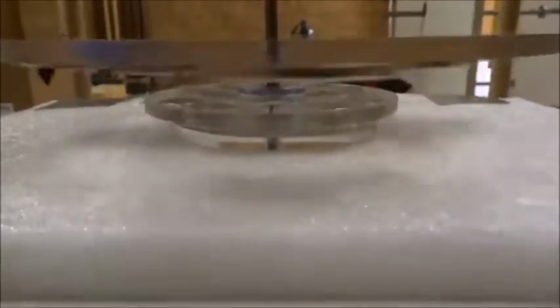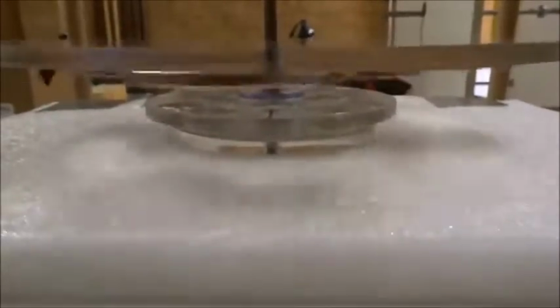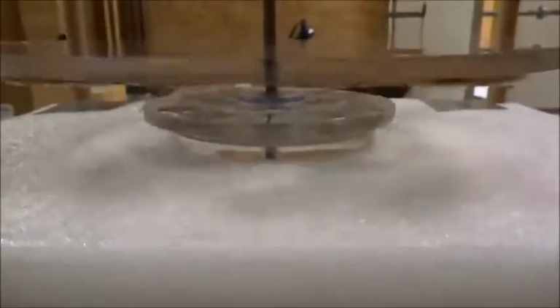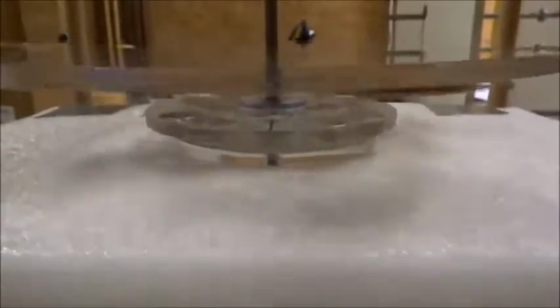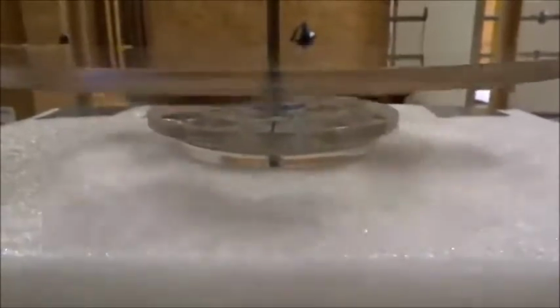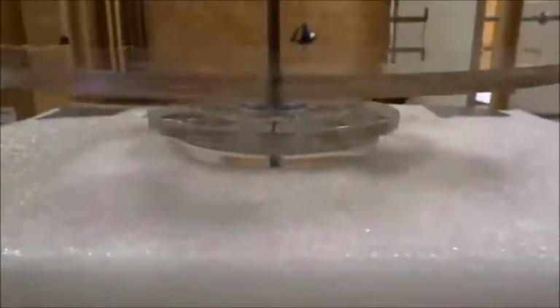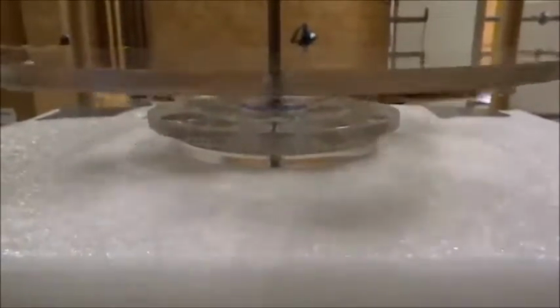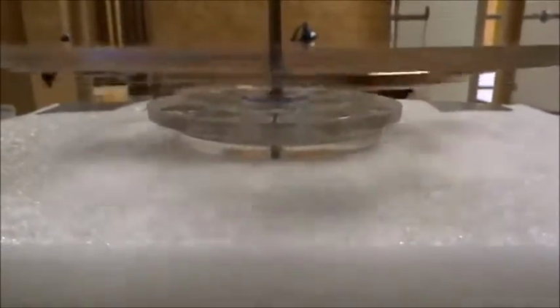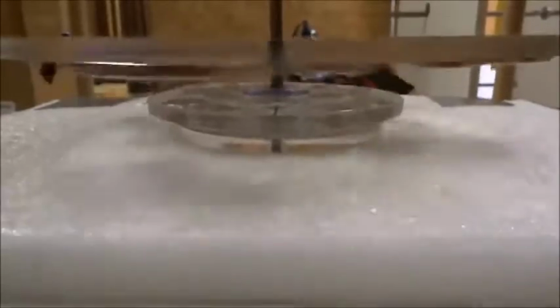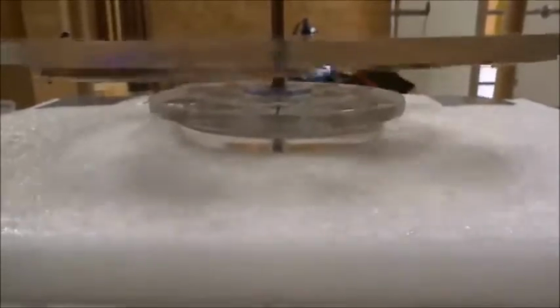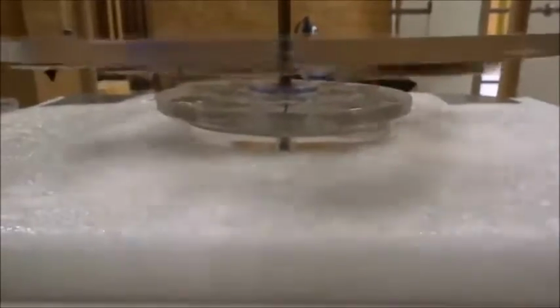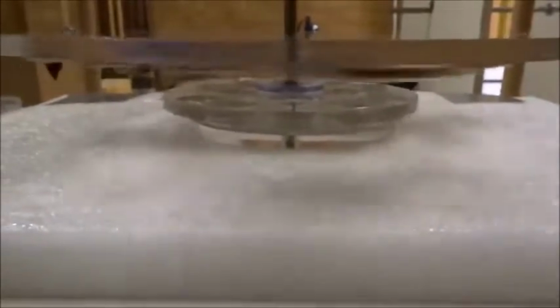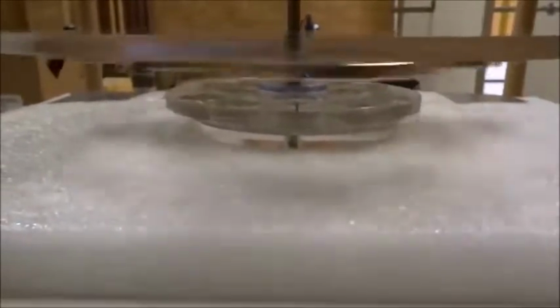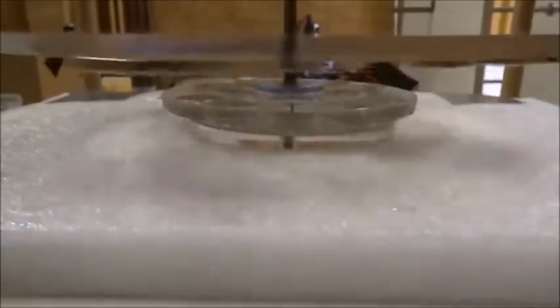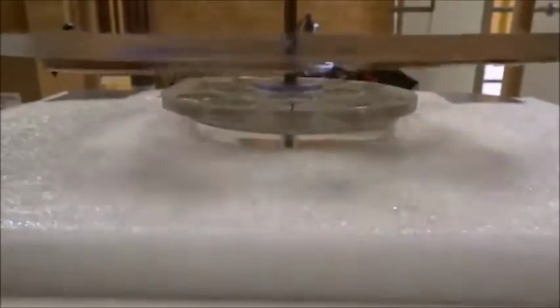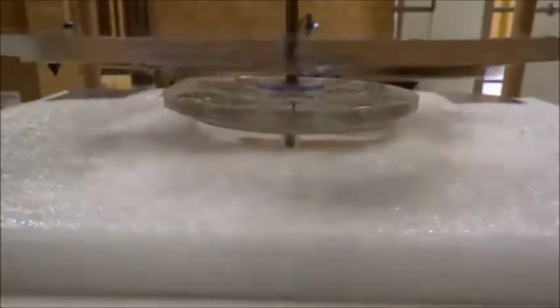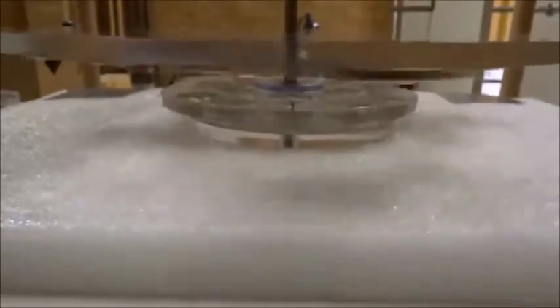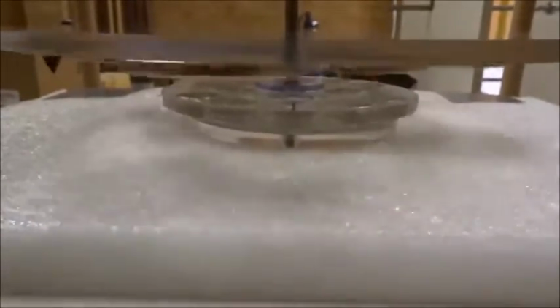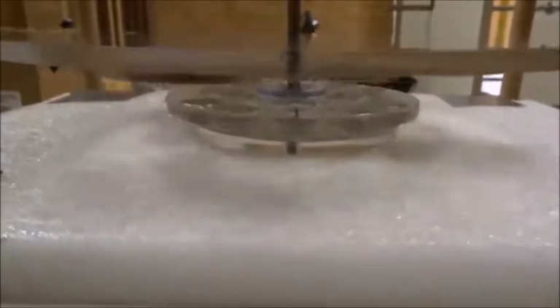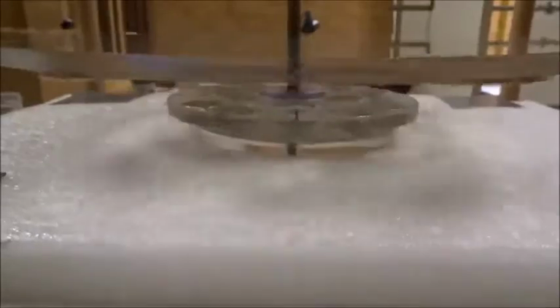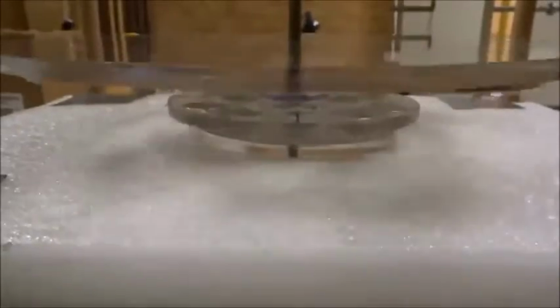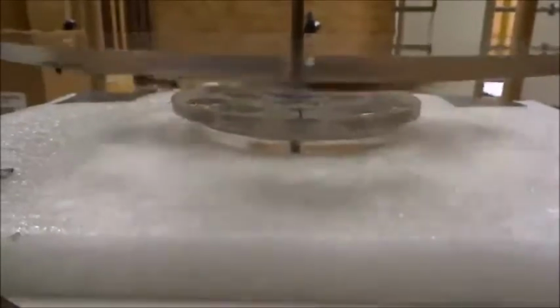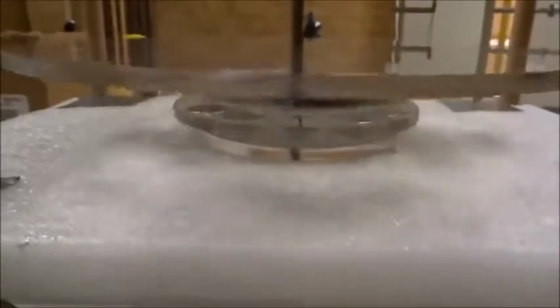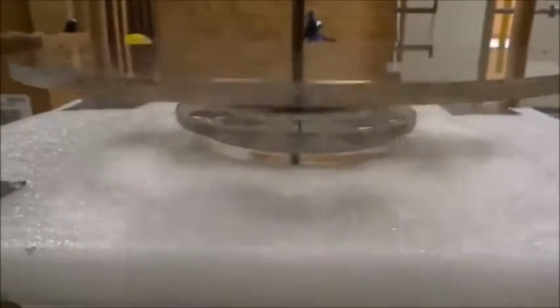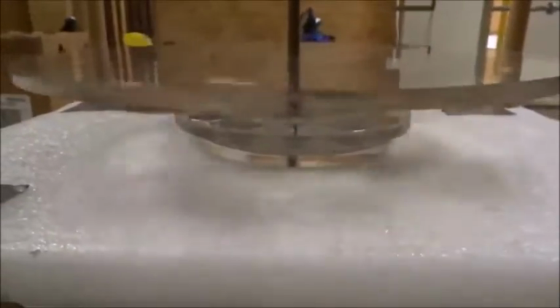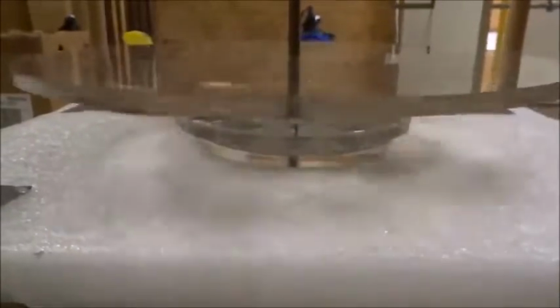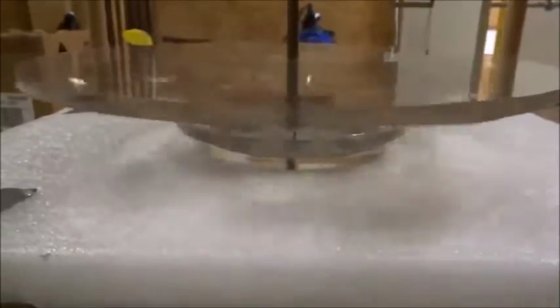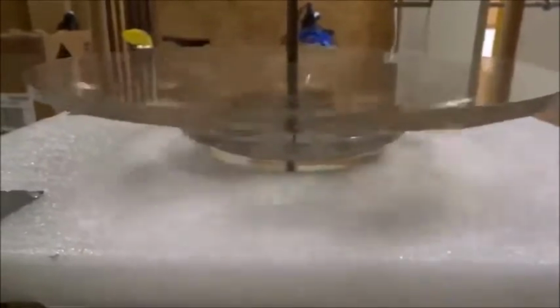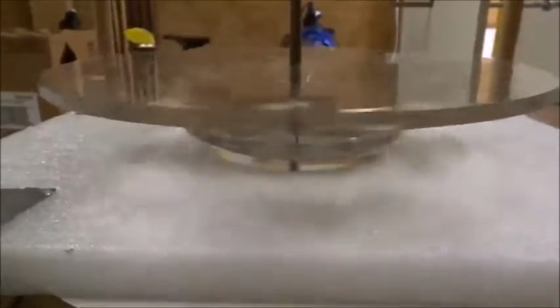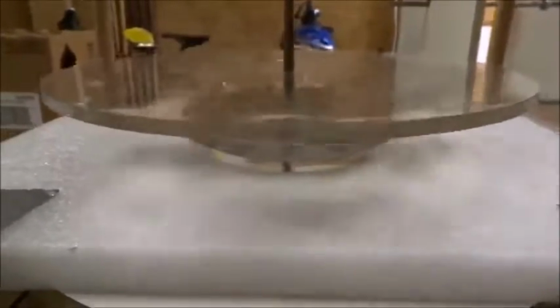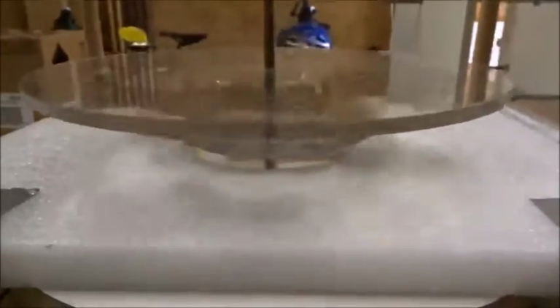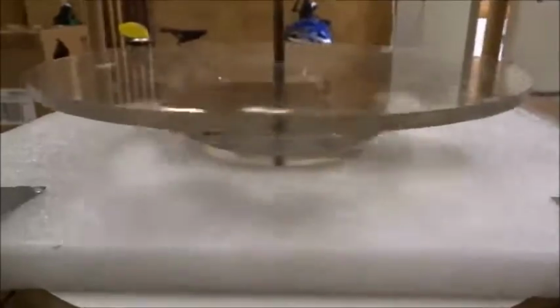Up and down — you can see the rotor going up and down on the rod very slightly. There could be imbalances or imperfections in the build as well. We can see how accurate this build is, but it's still going quite well.